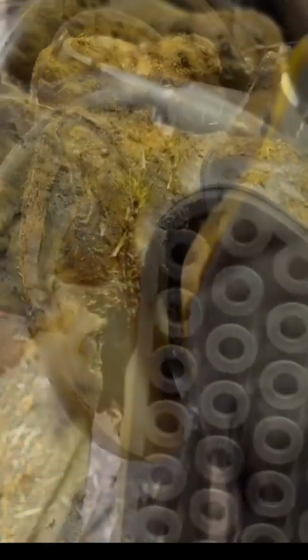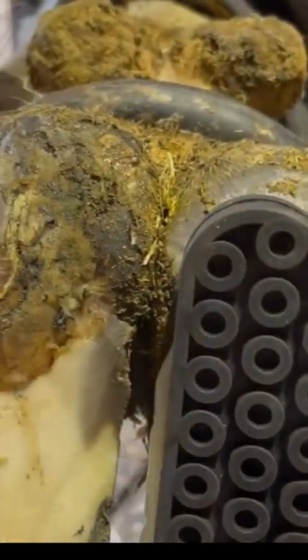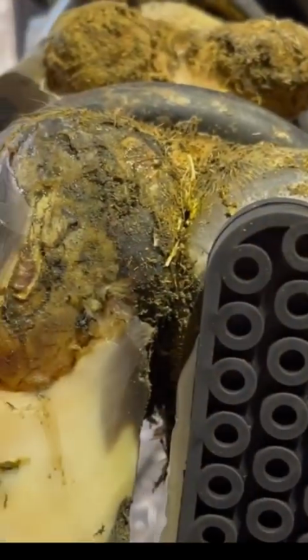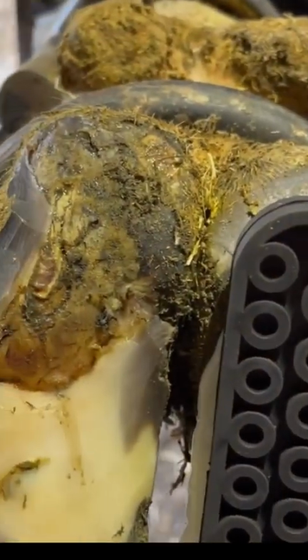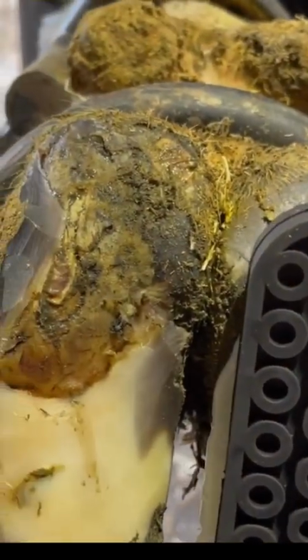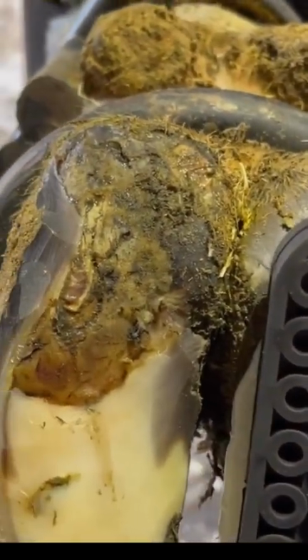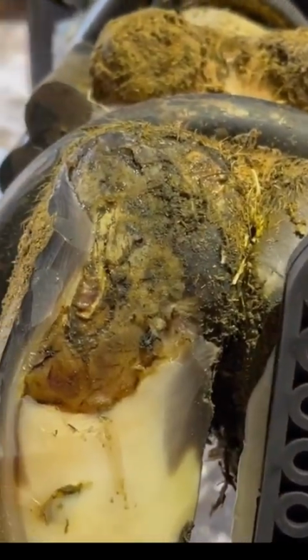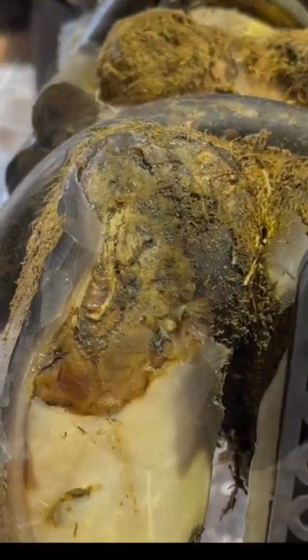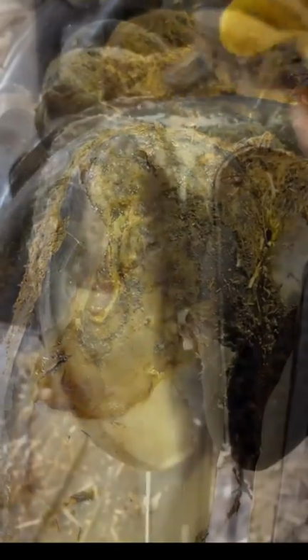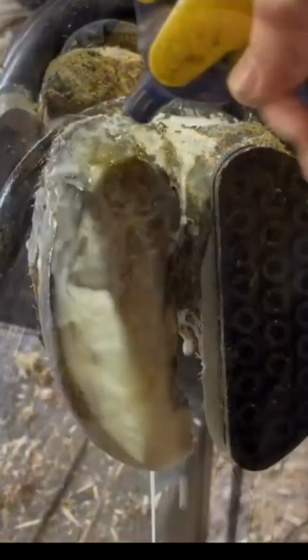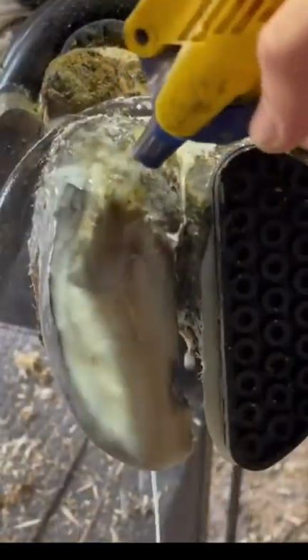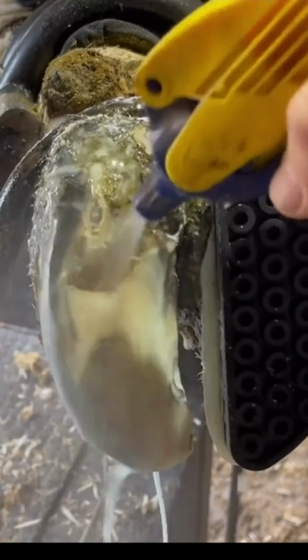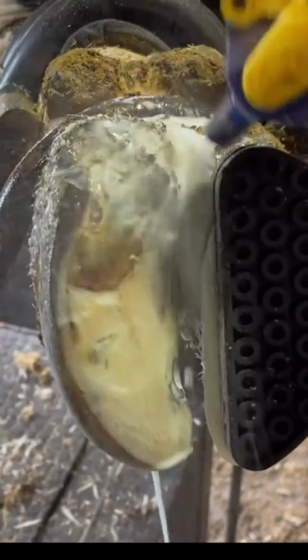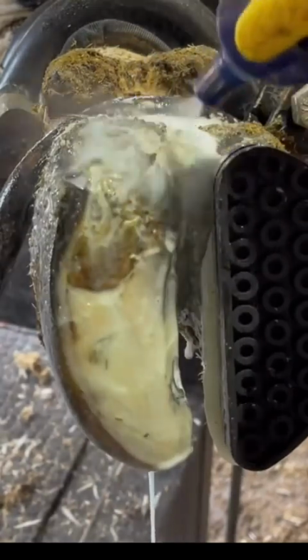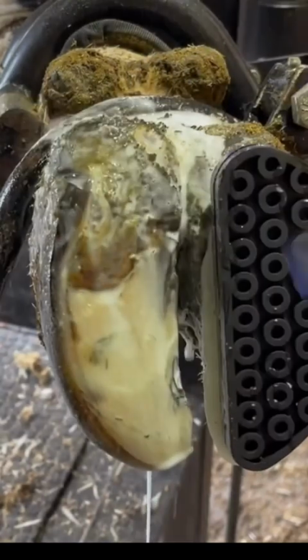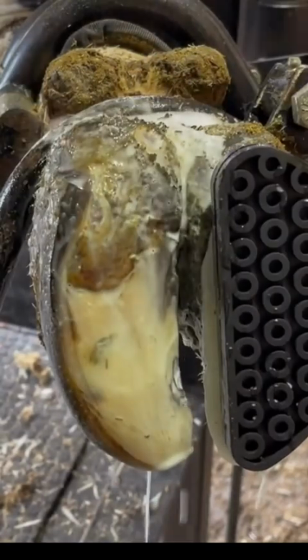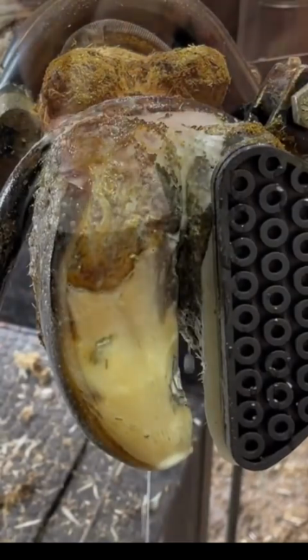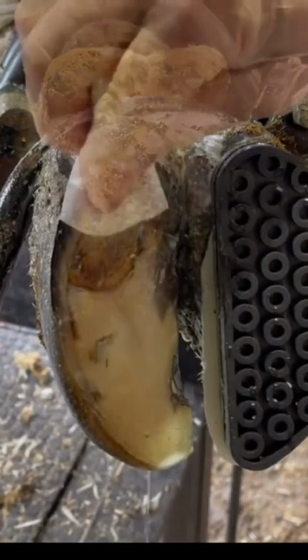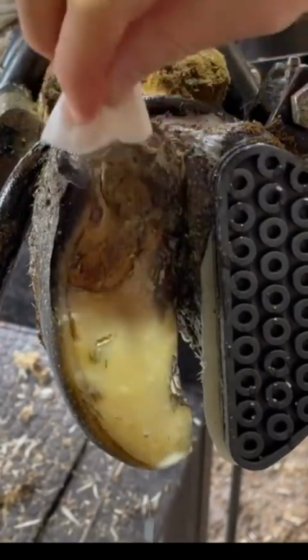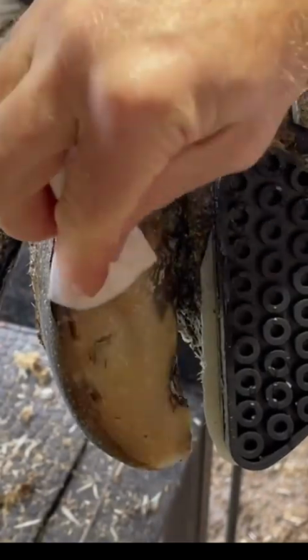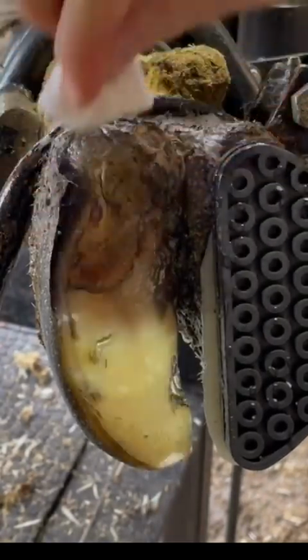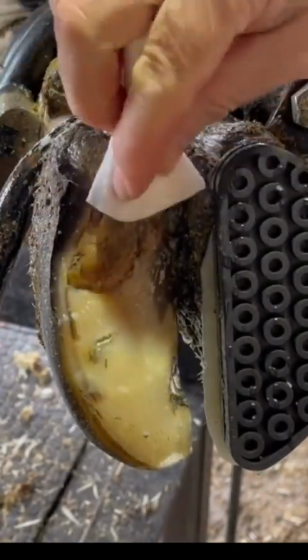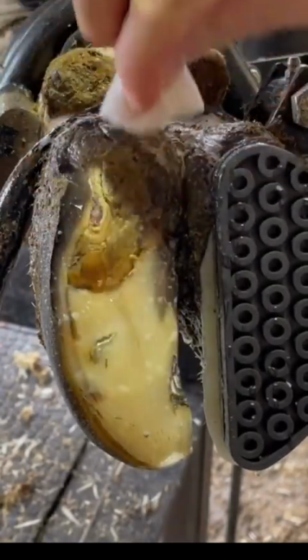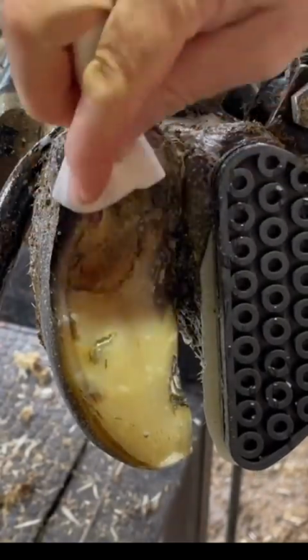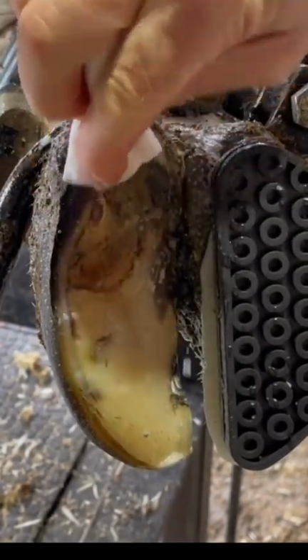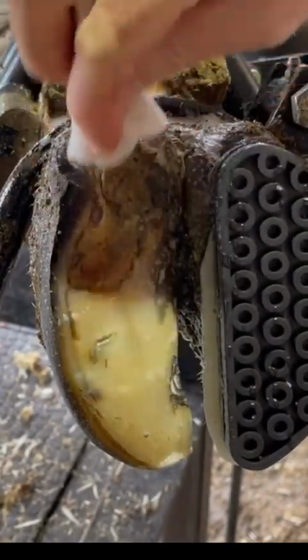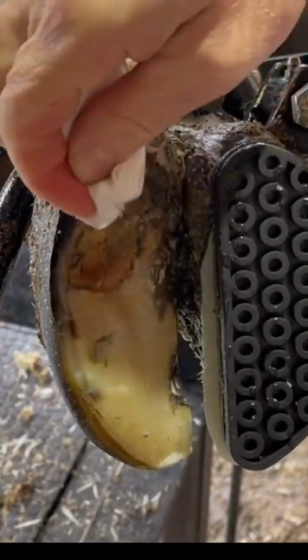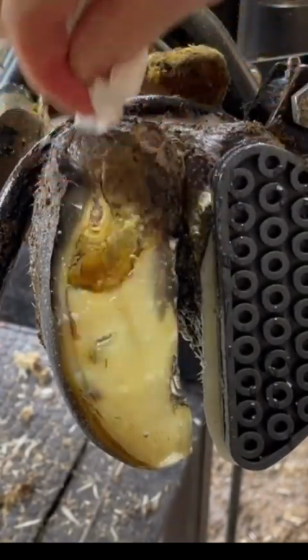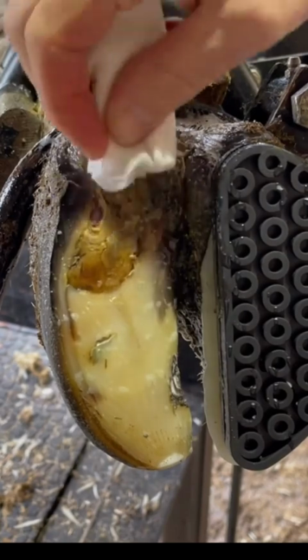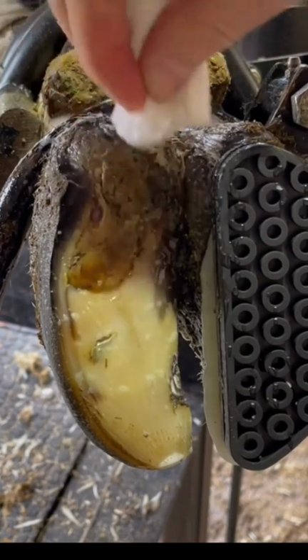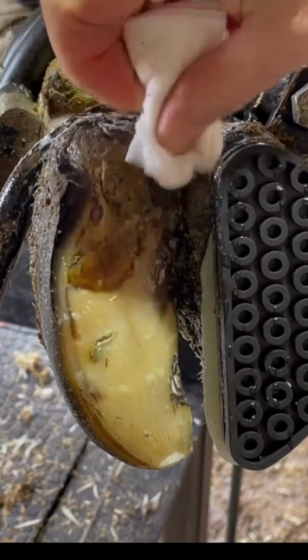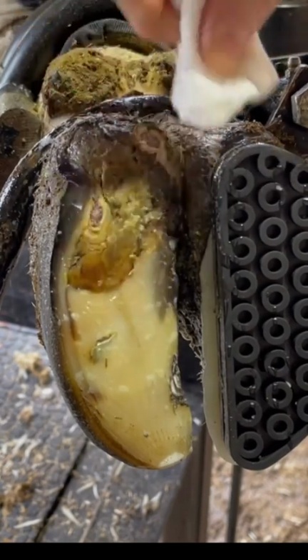Now that we've got that loose horn removed, and we've got a rubber block on the other claw to take the weight off of this one, we can do that thorough cleaning. The spray I use is called chlorhexidine — it's an antiseptic.